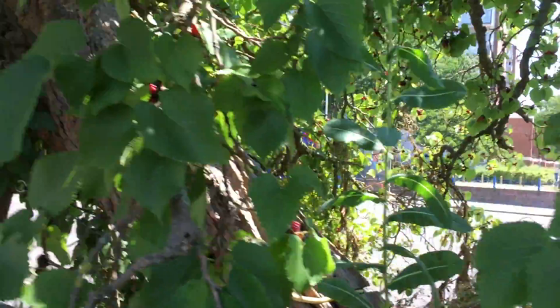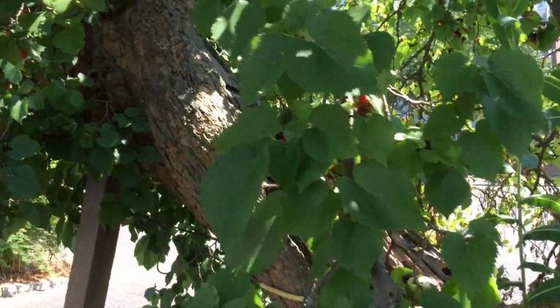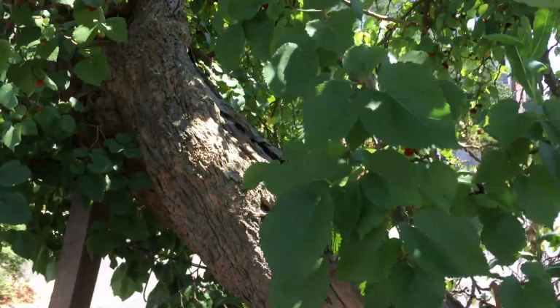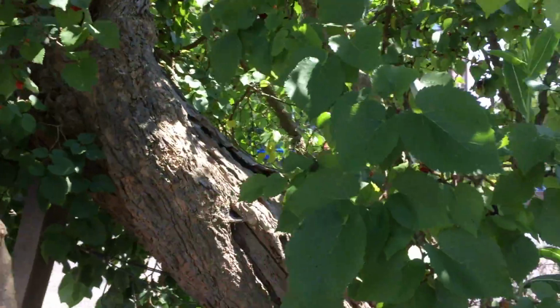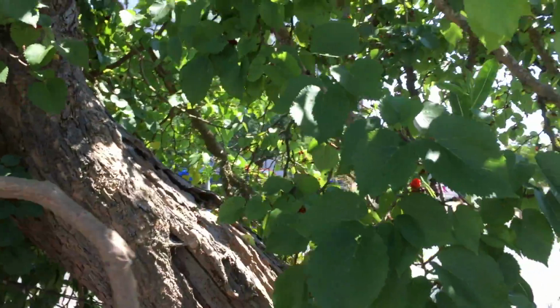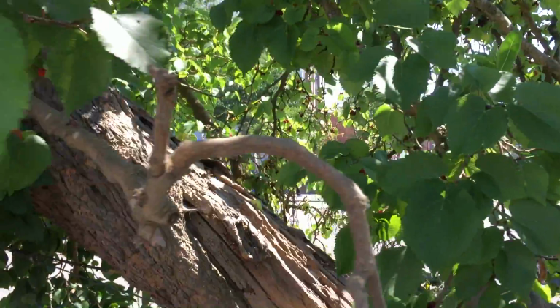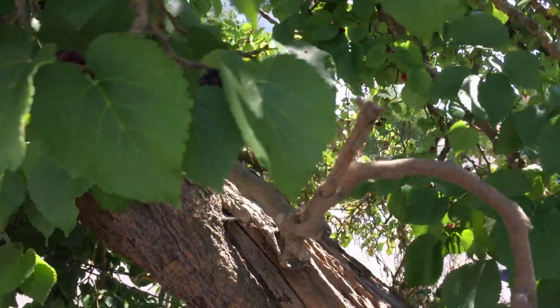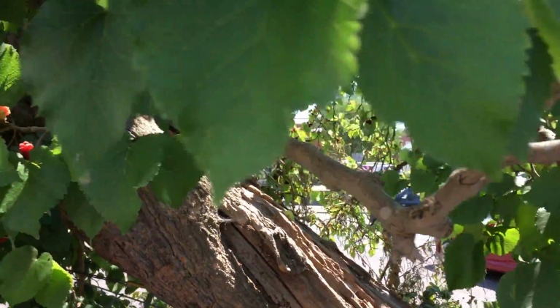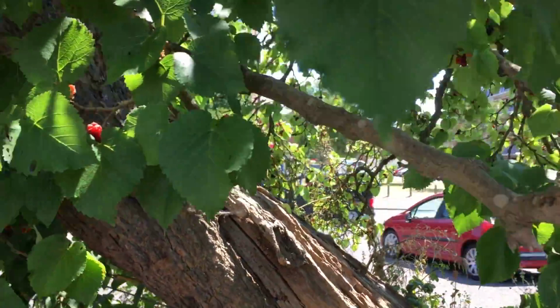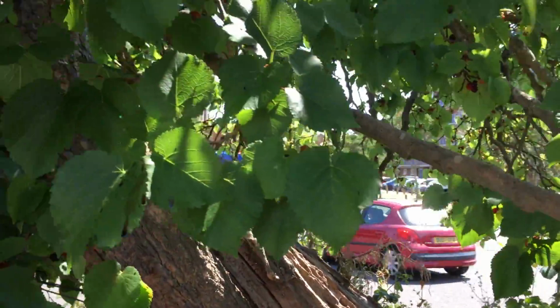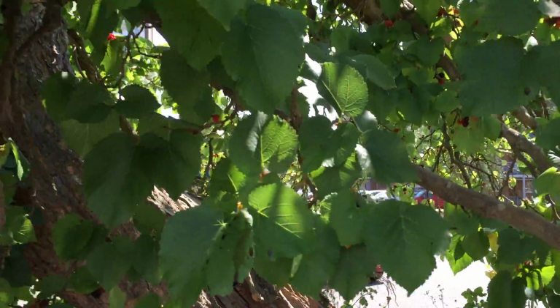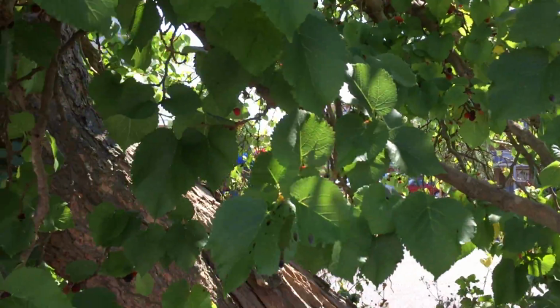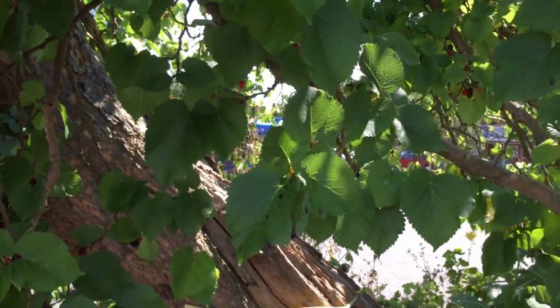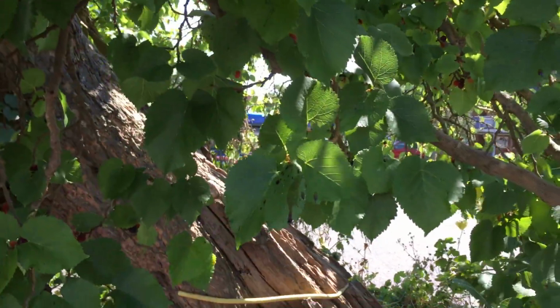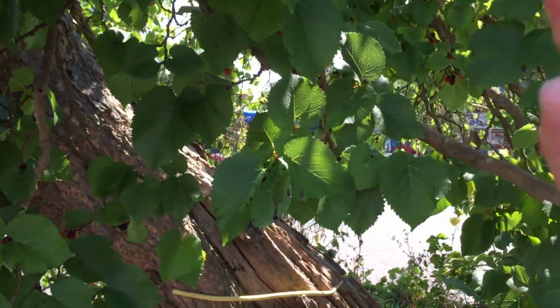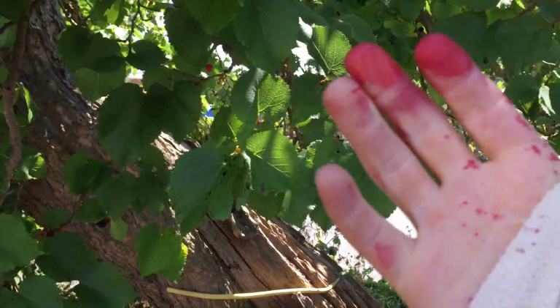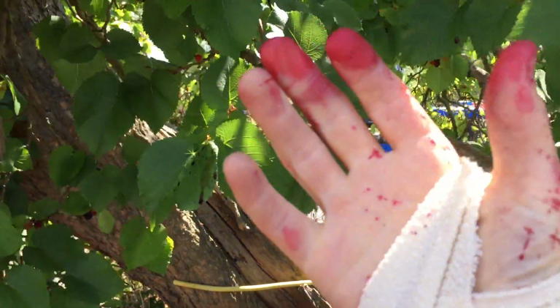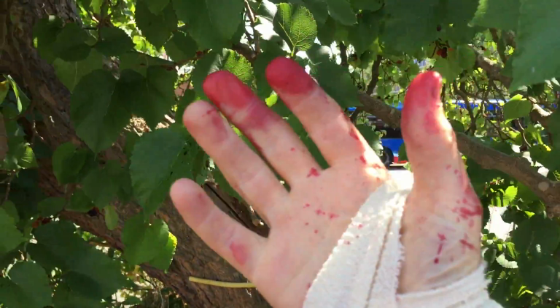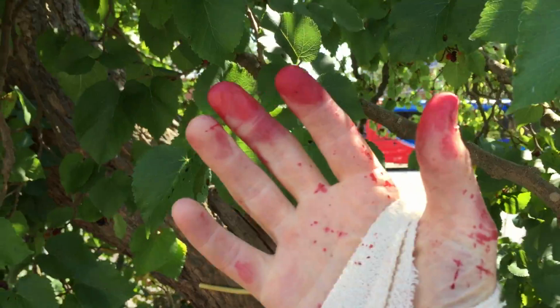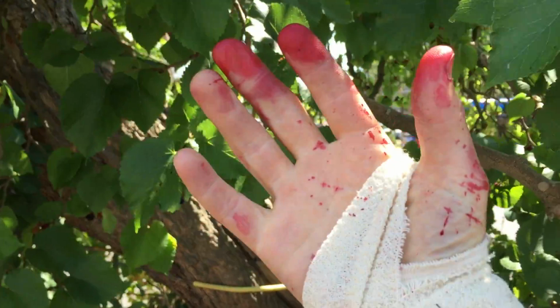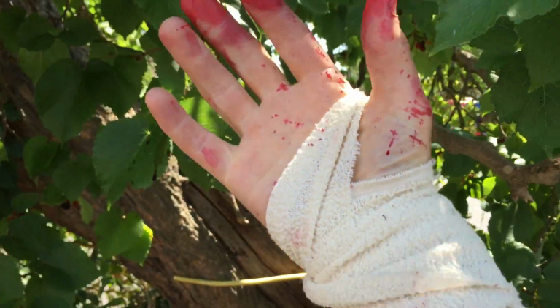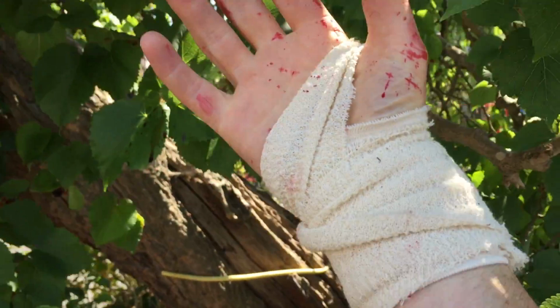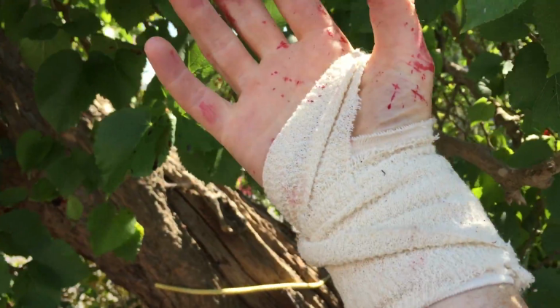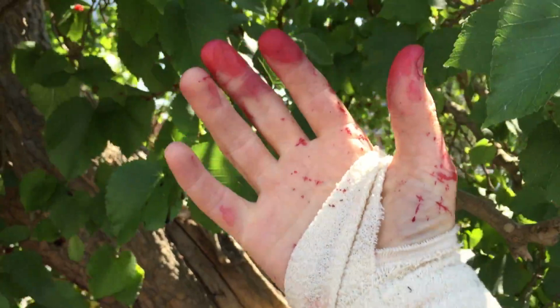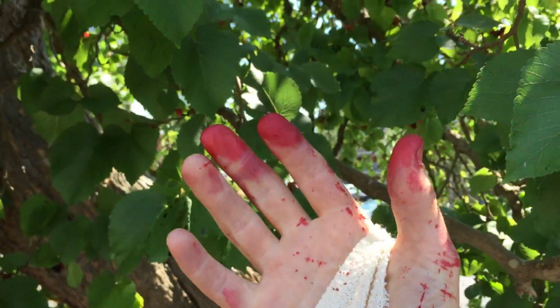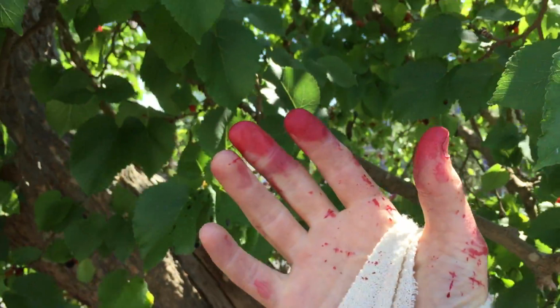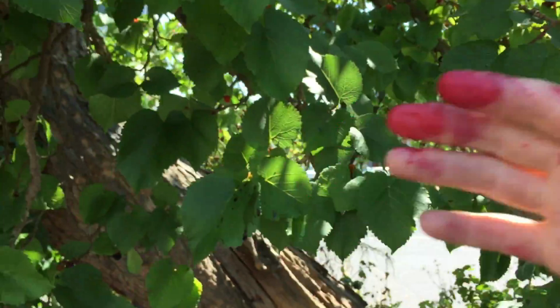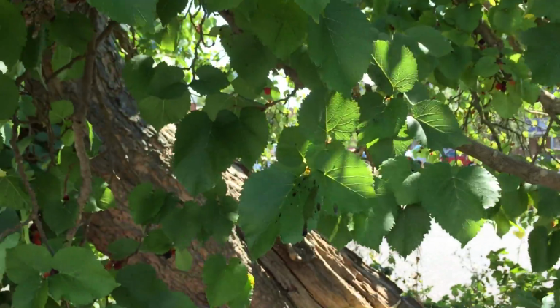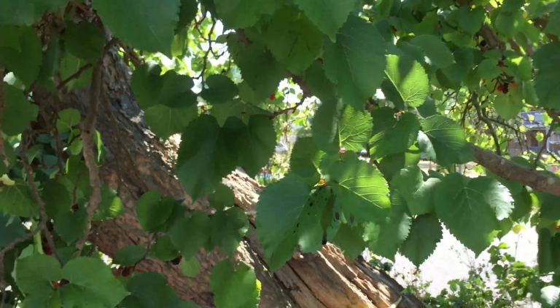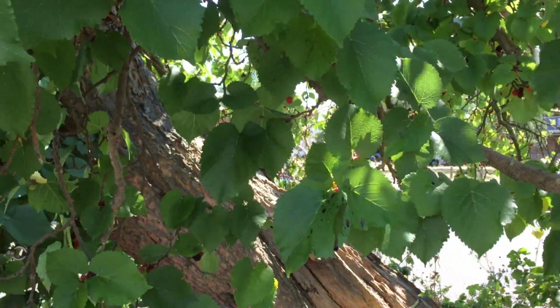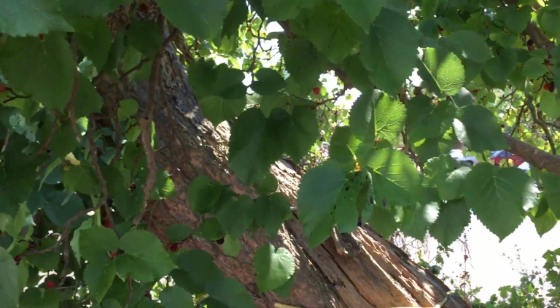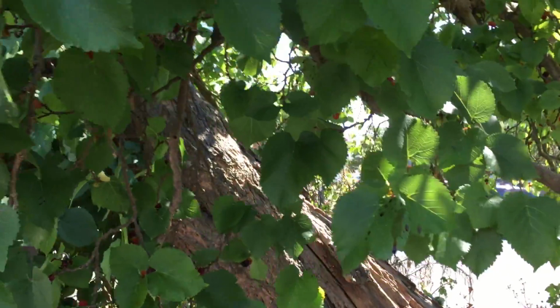I've got a bandage on my other wrist because I just had surgery, and that's also got blood all over it, so I really do look like something untoward has been going on.